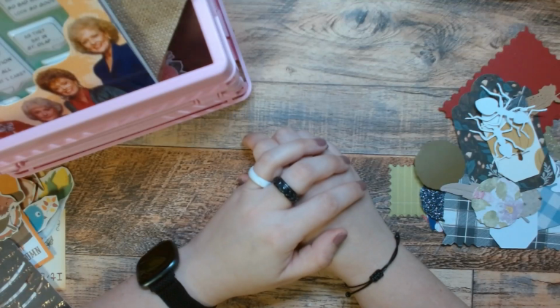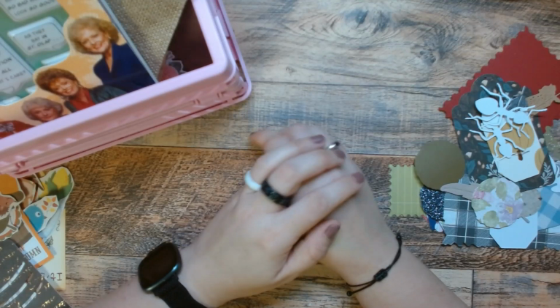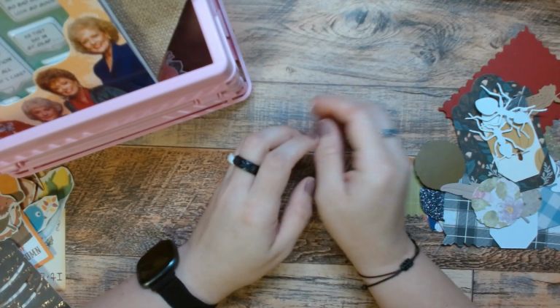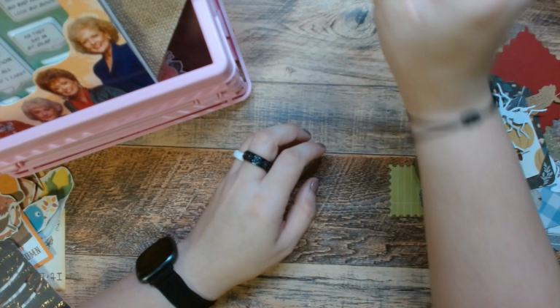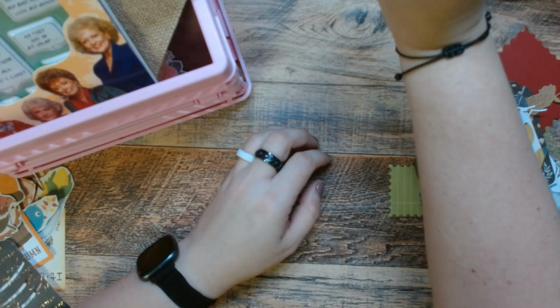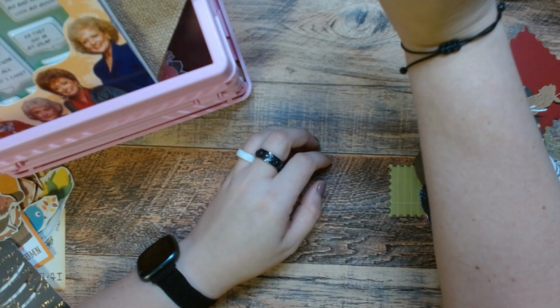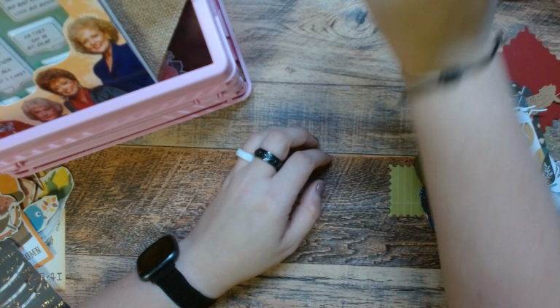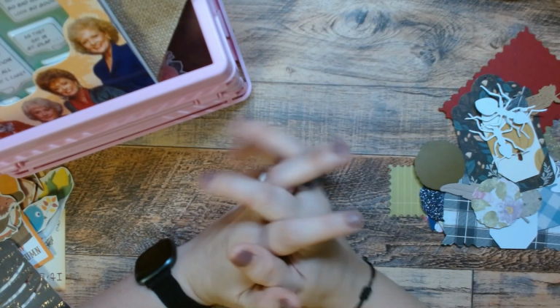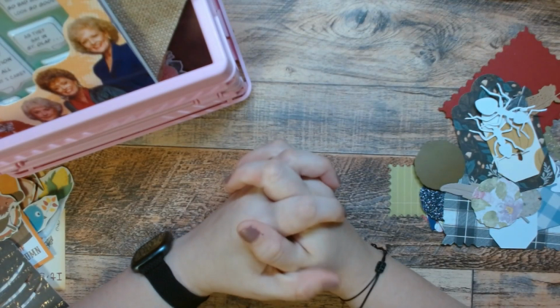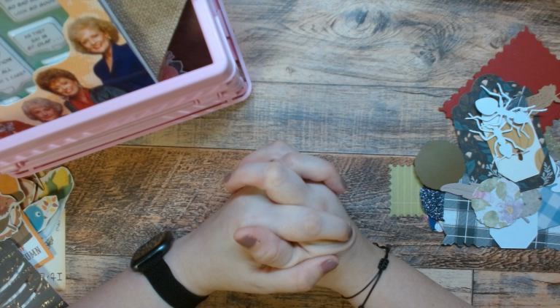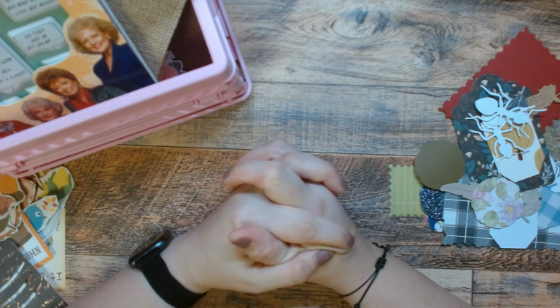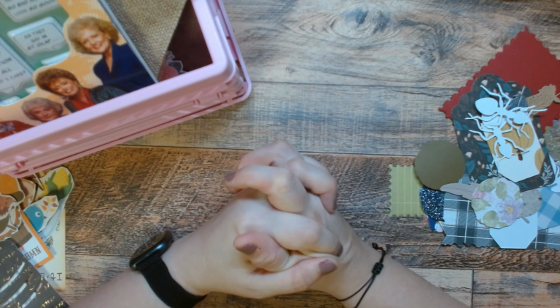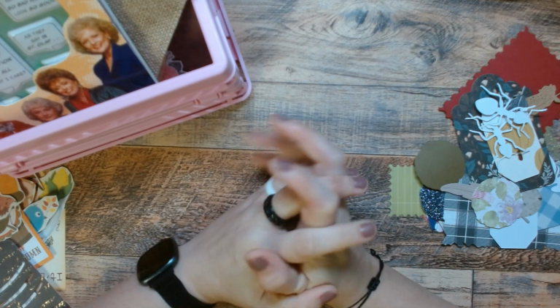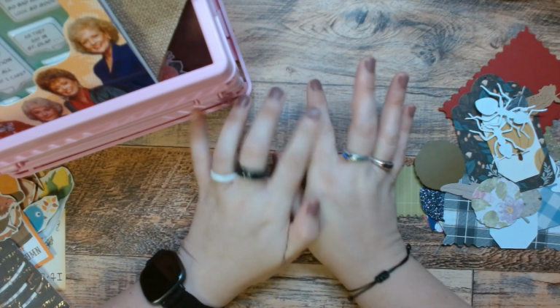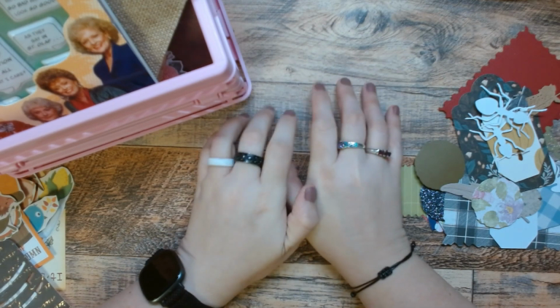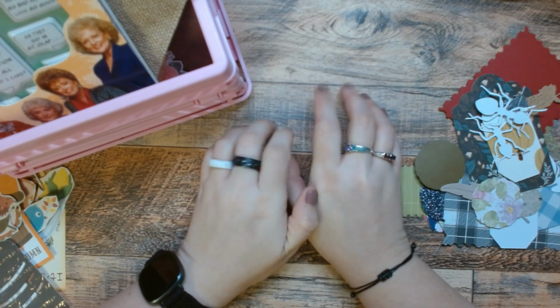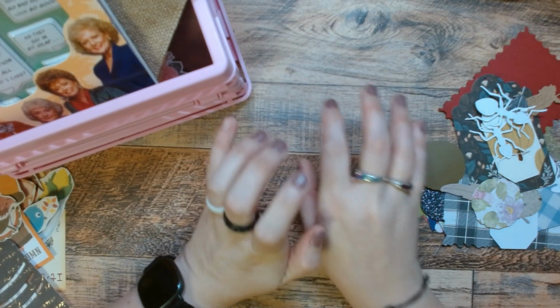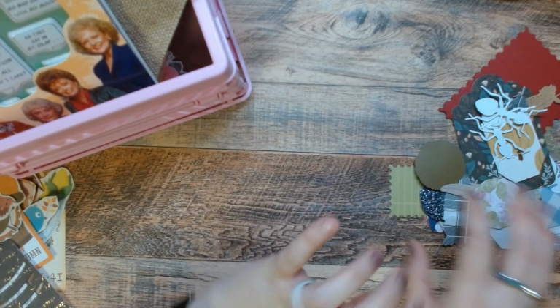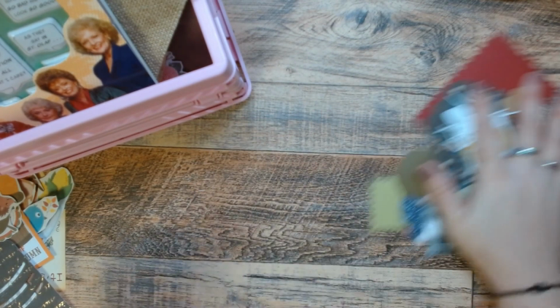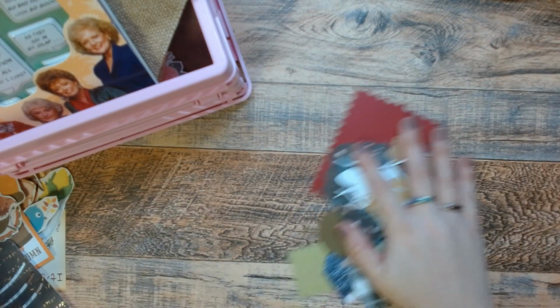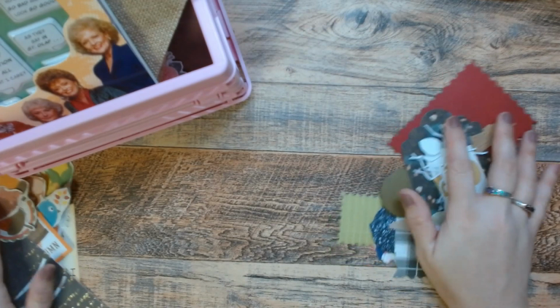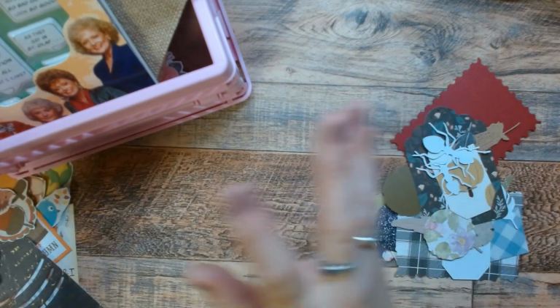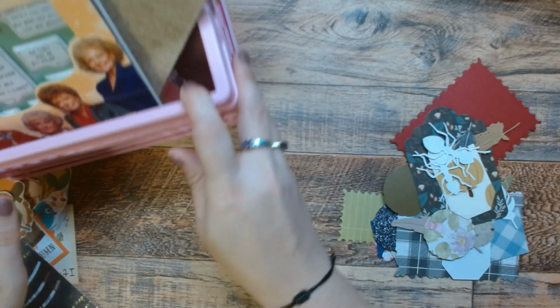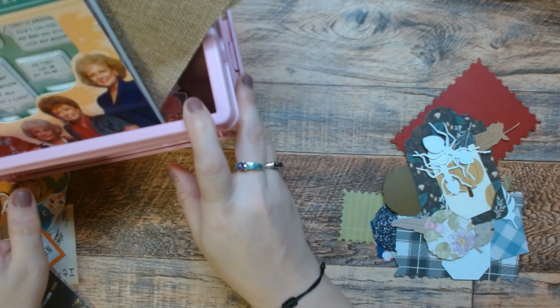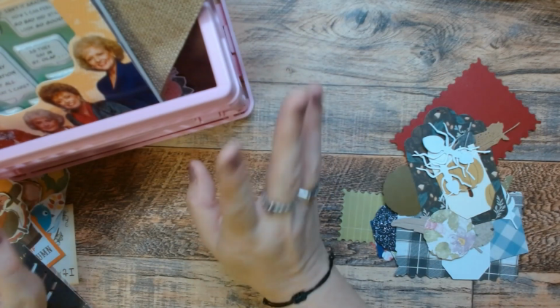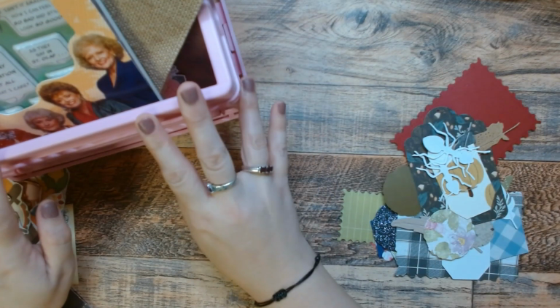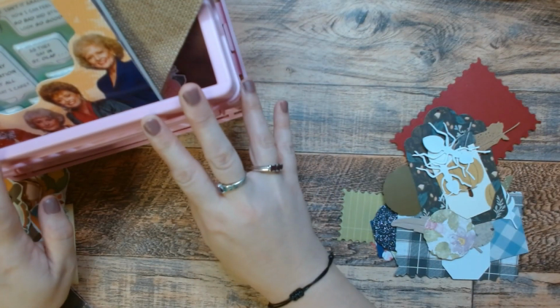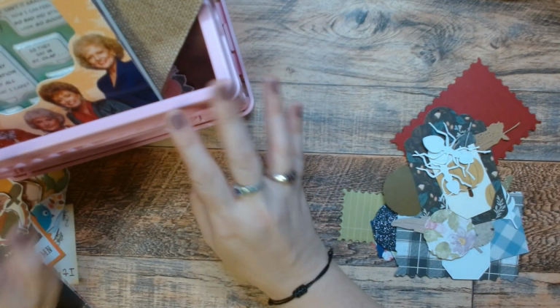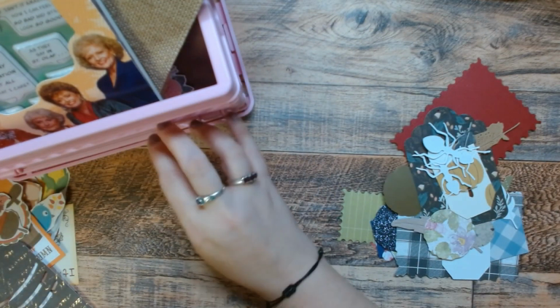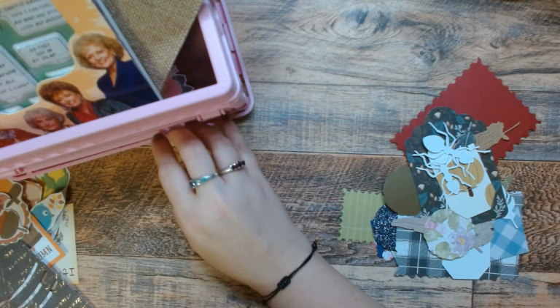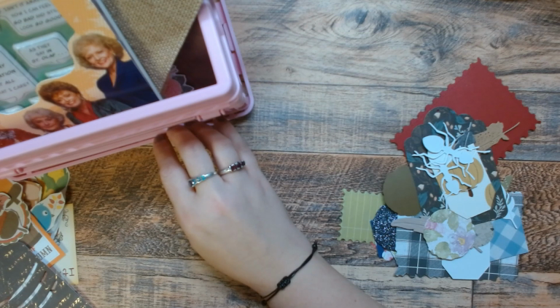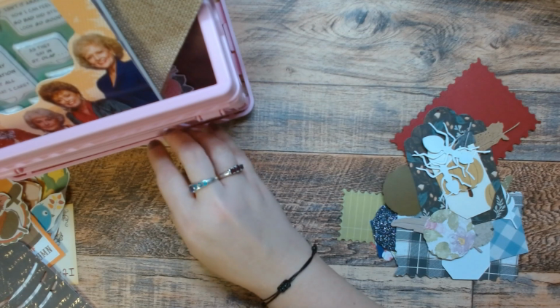Hi, this is Mimi. Welcome or welcome back to my channel. In today's video, we are going to be making fall page kits. And as you can see, I have a lot of piles of stuff on my desk, including all of the page kits. It's a lot of stuff that I pulled.